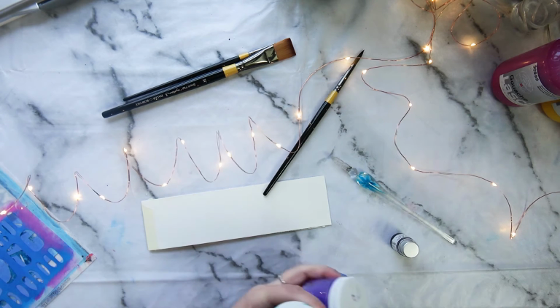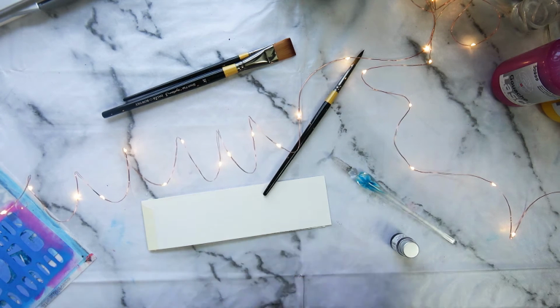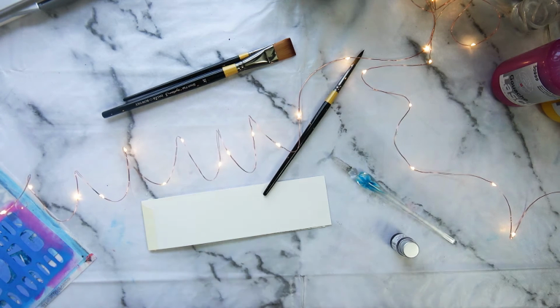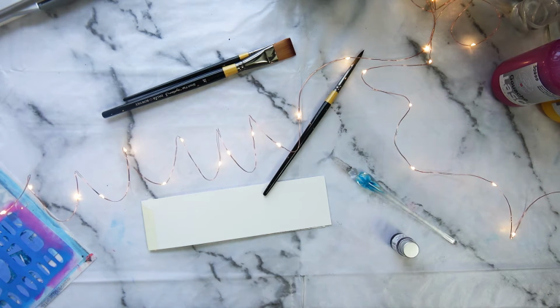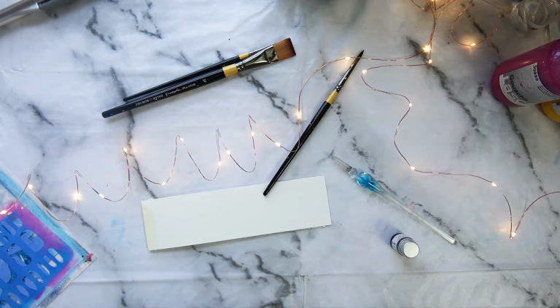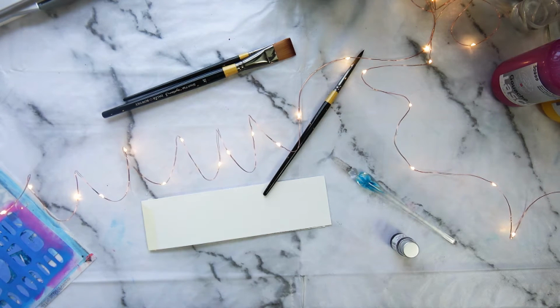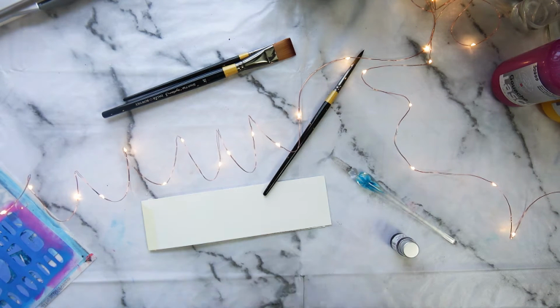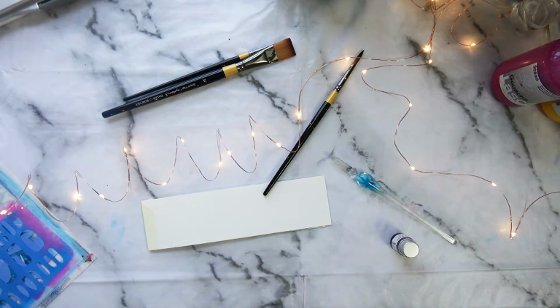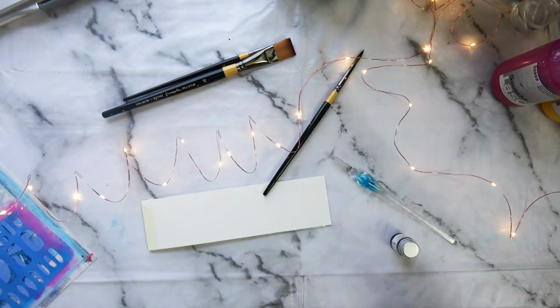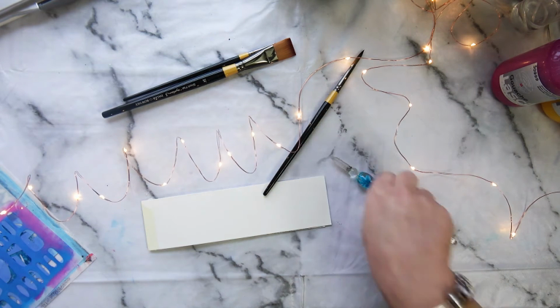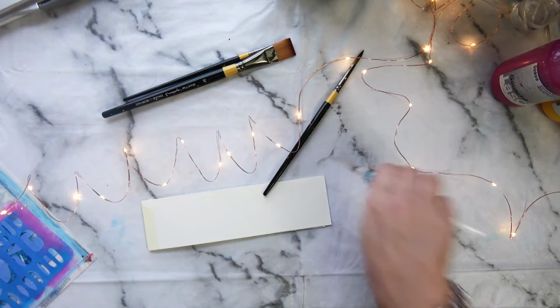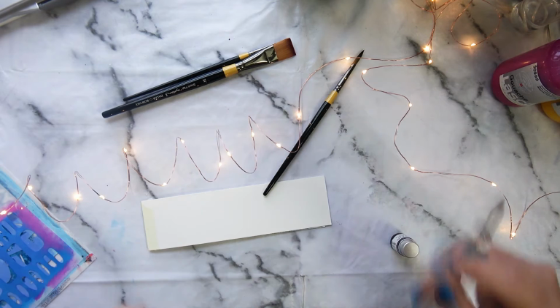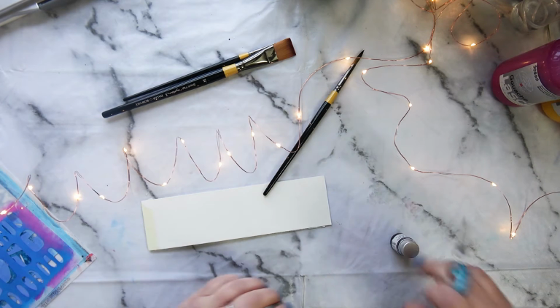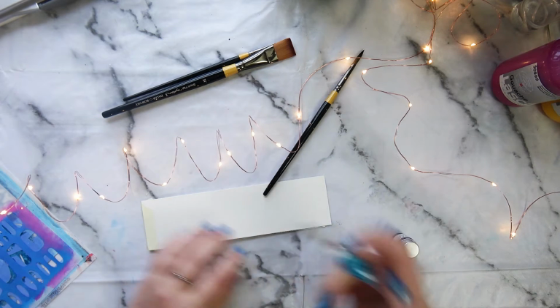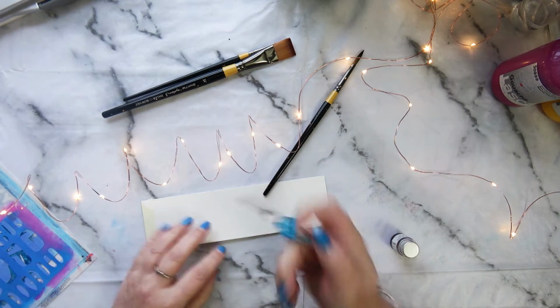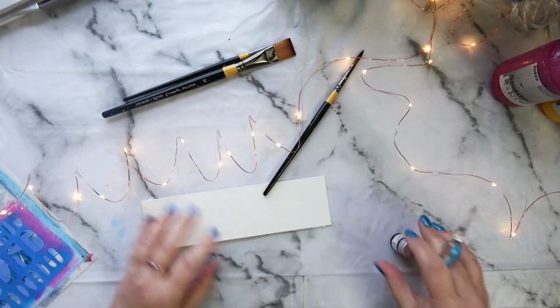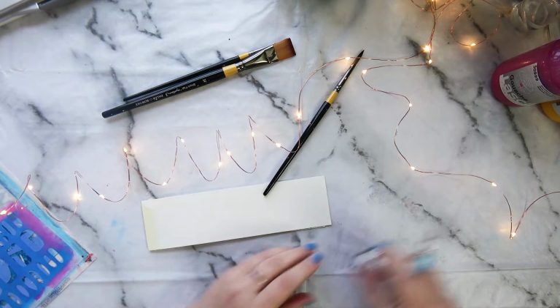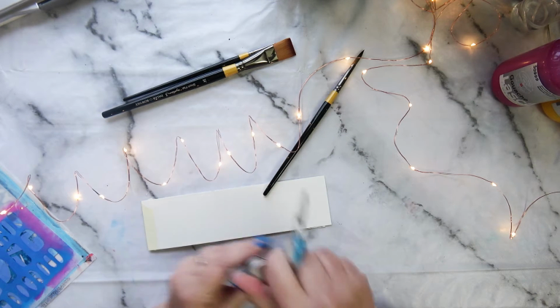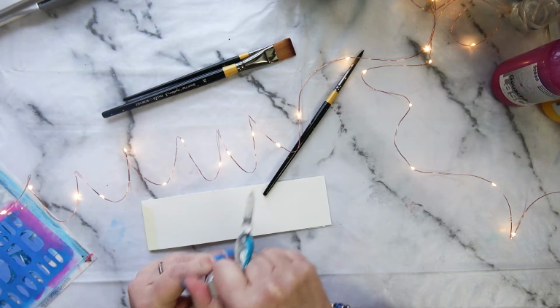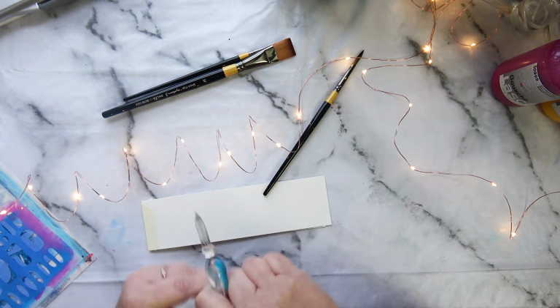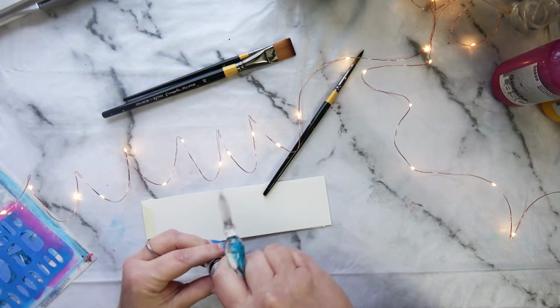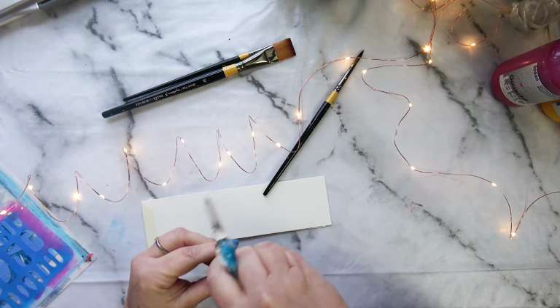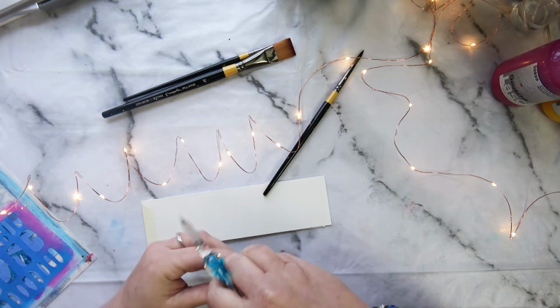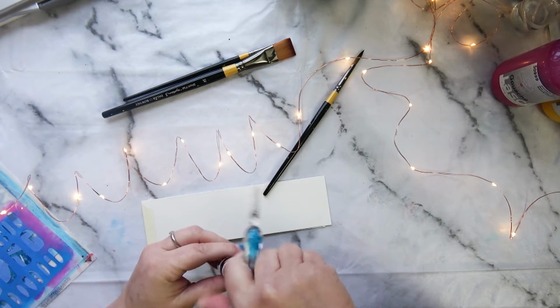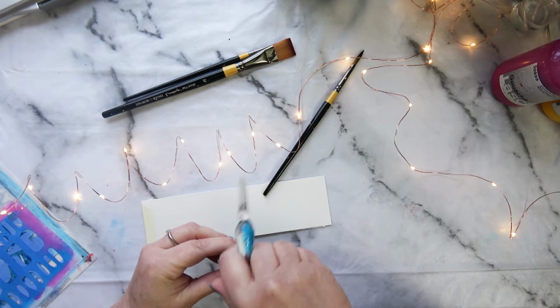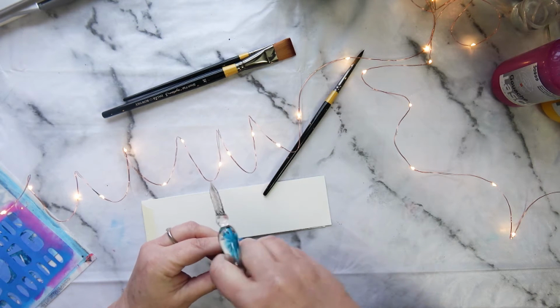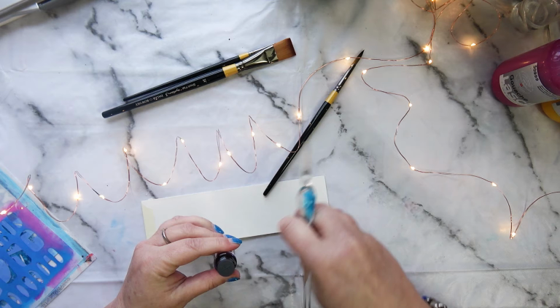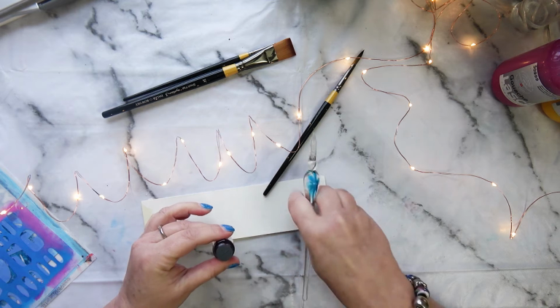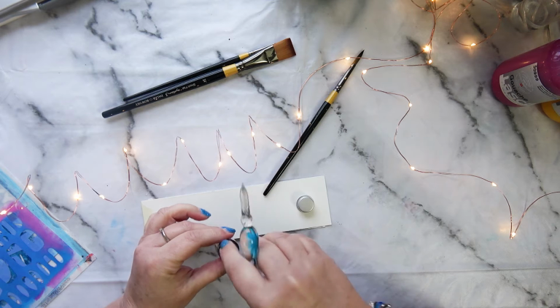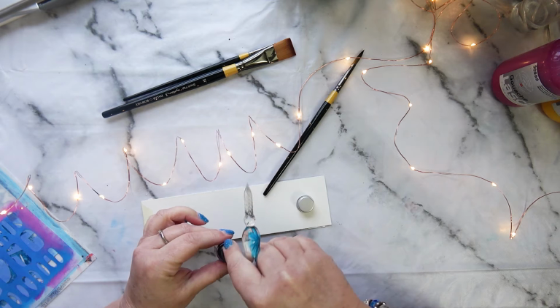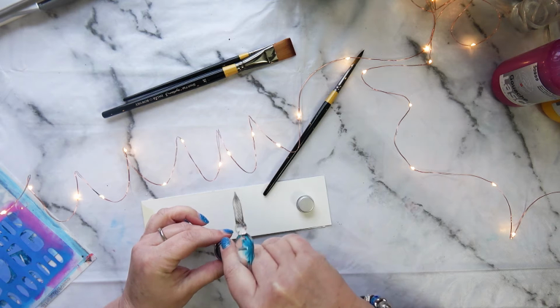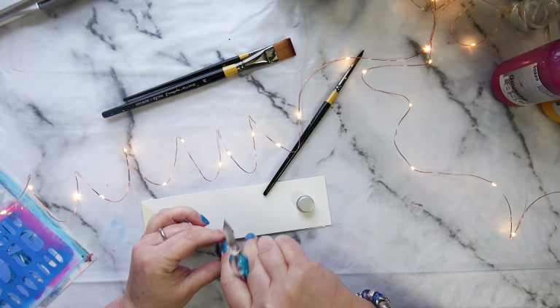The other thing I really love that my son and daughter-in-law bought me for Christmas is this beautiful glass pen. It came with some inks. I've not used the inks yet actually, so let's give them a go.